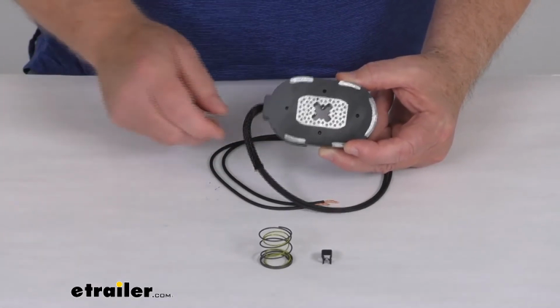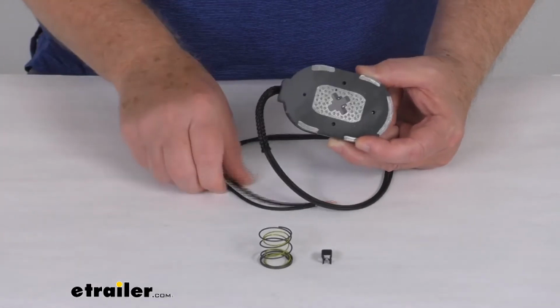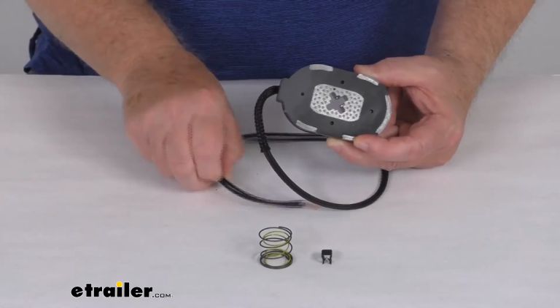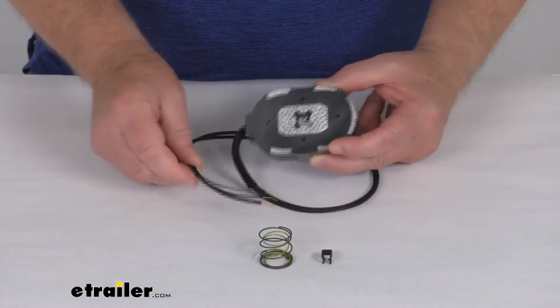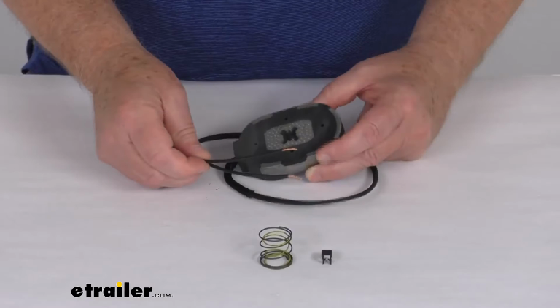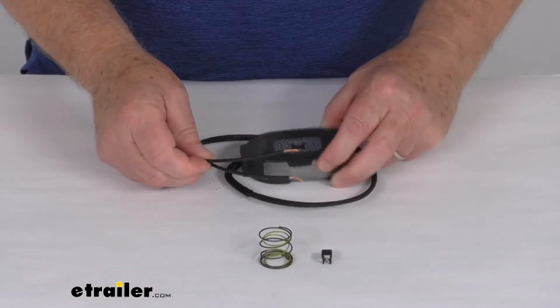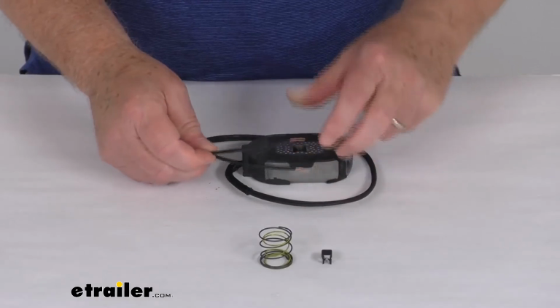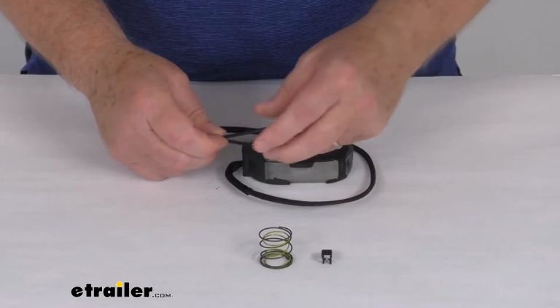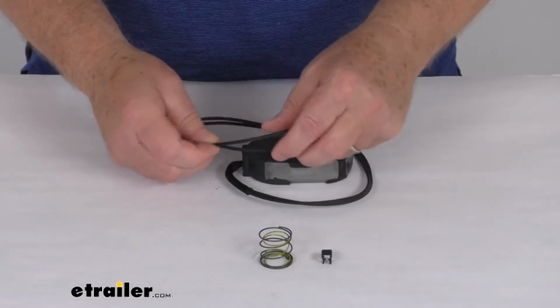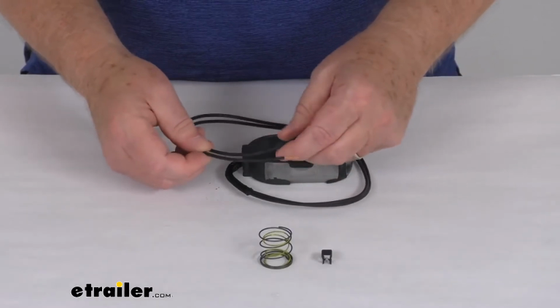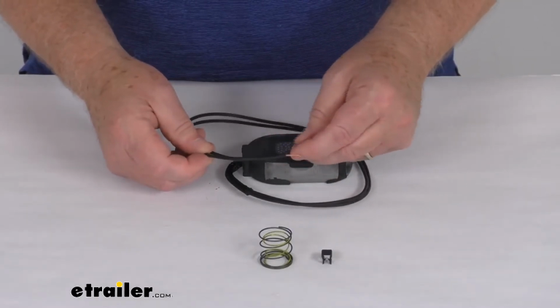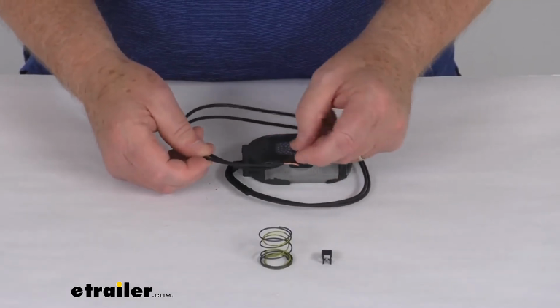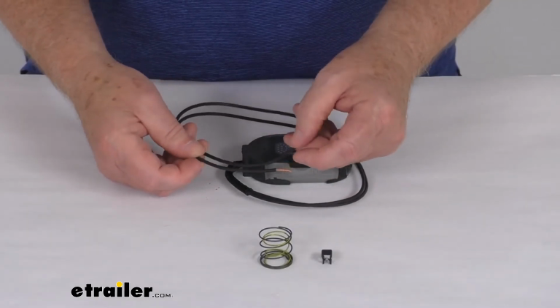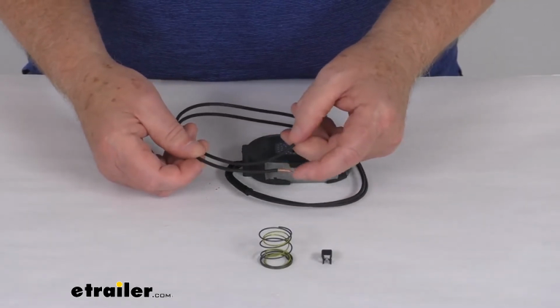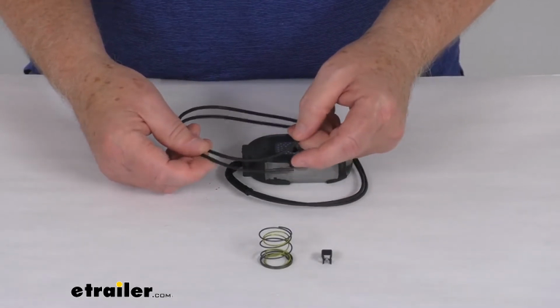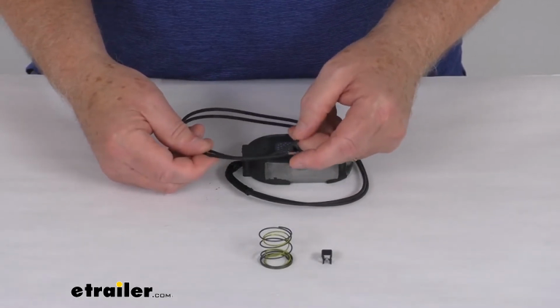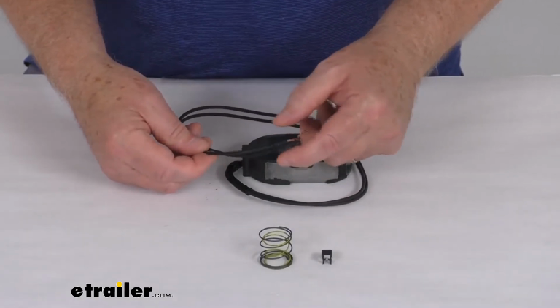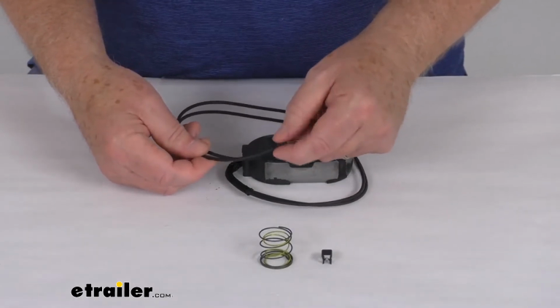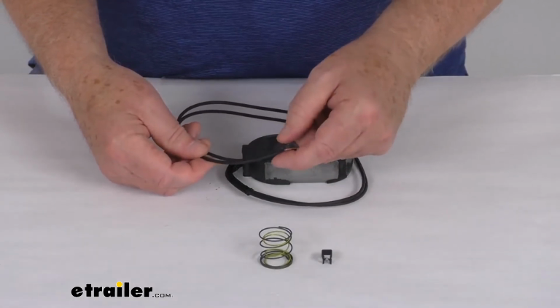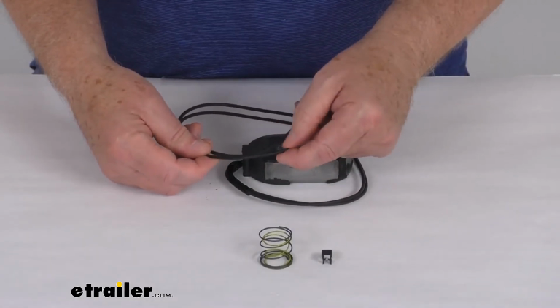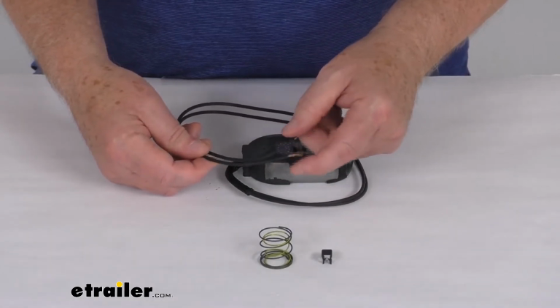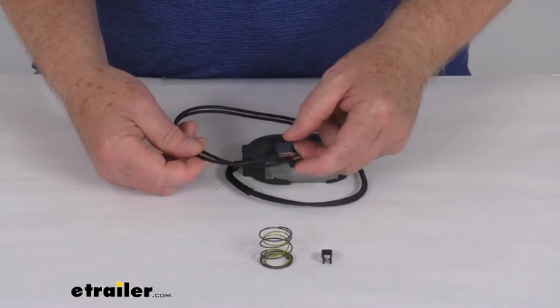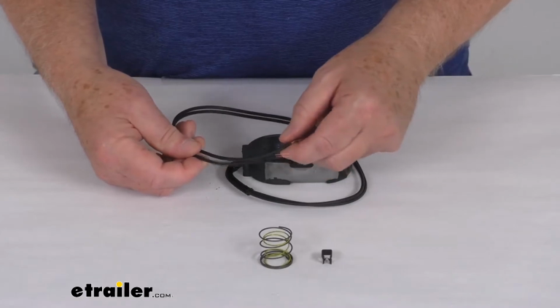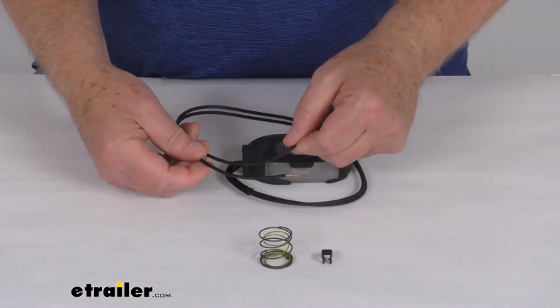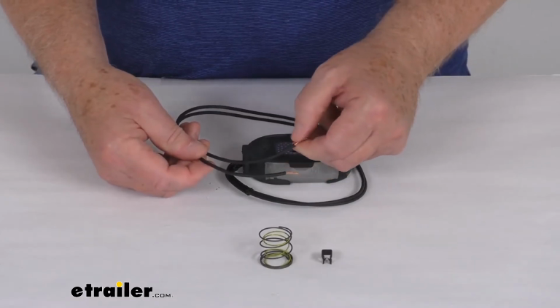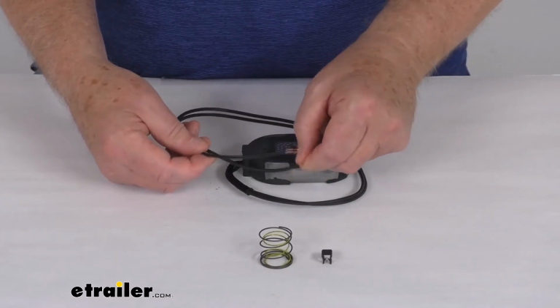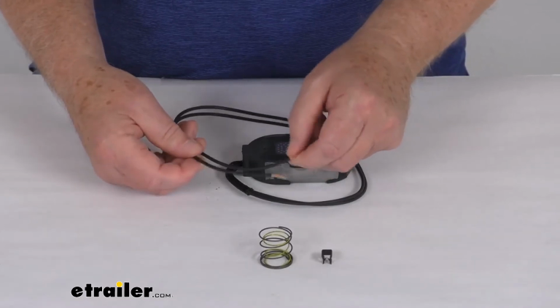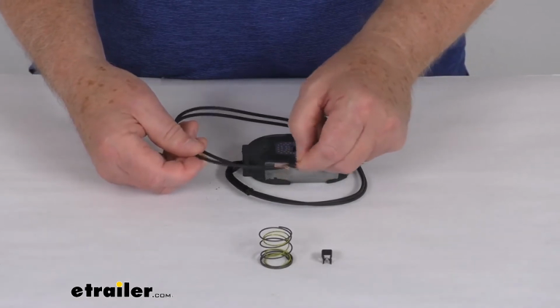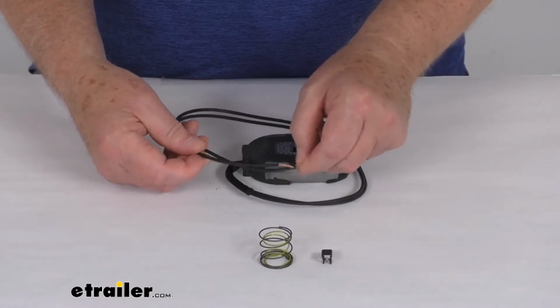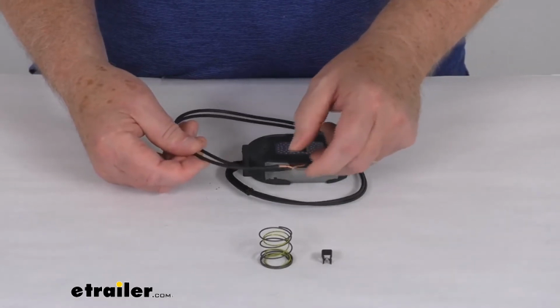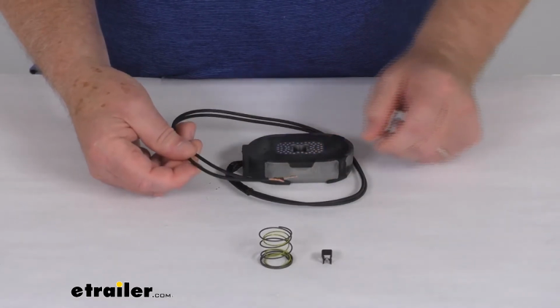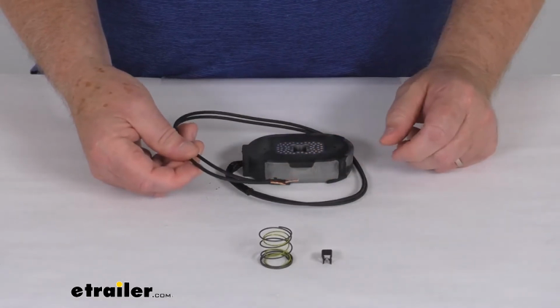There are two black wires — one will connect to a ground, and the other connects to your brake feed. Because they're both black, either wire can be used for either function.